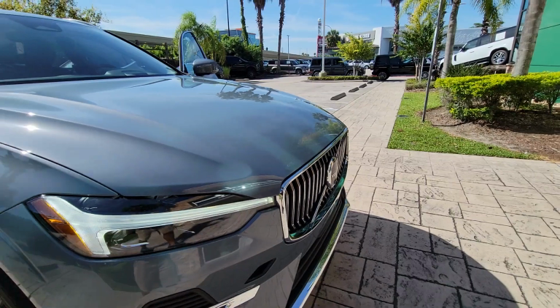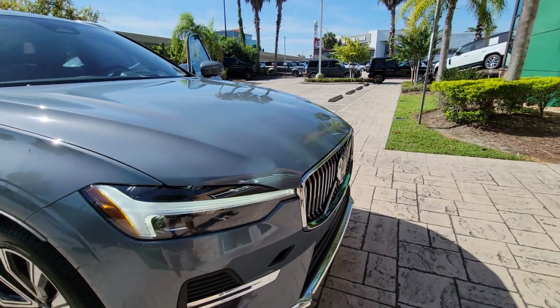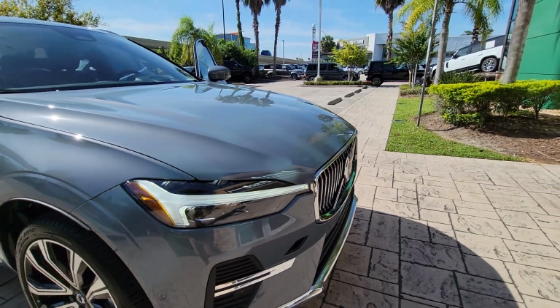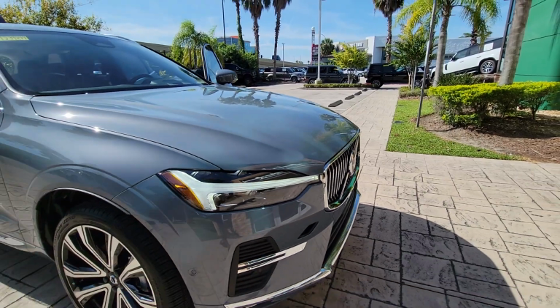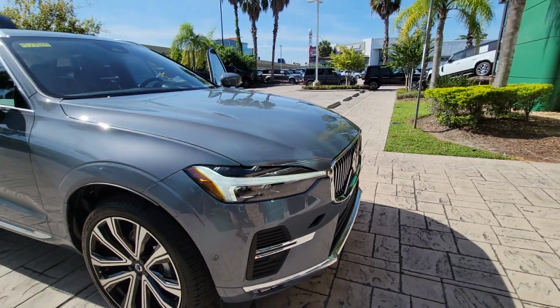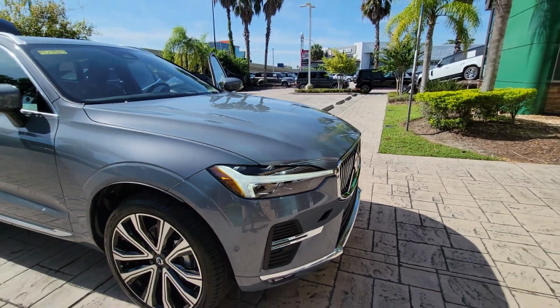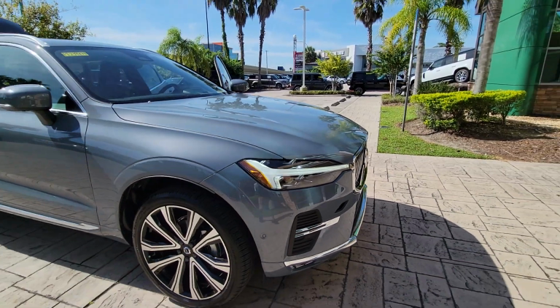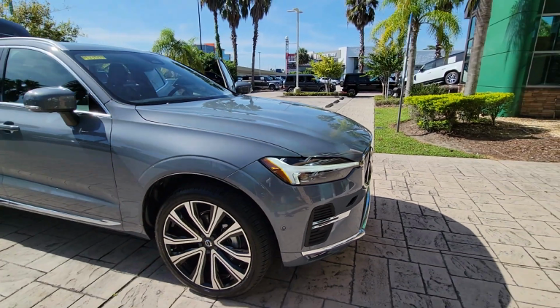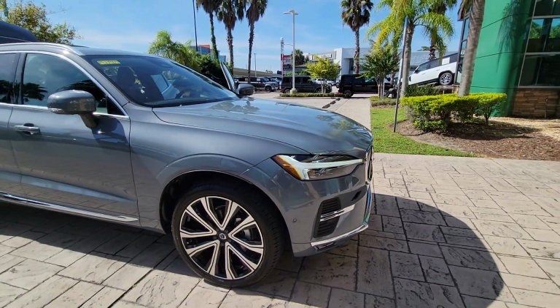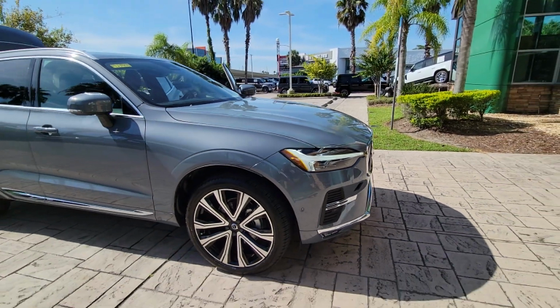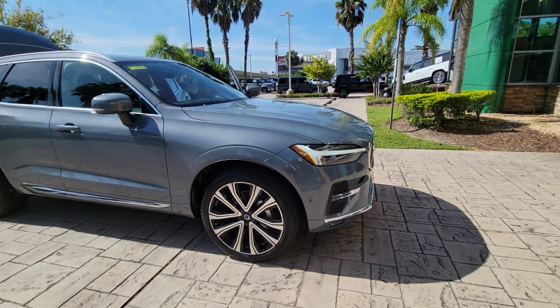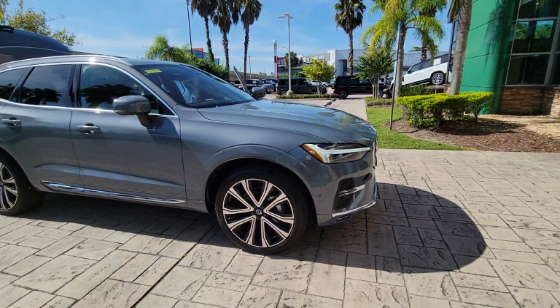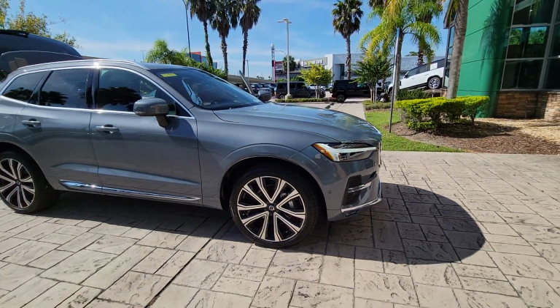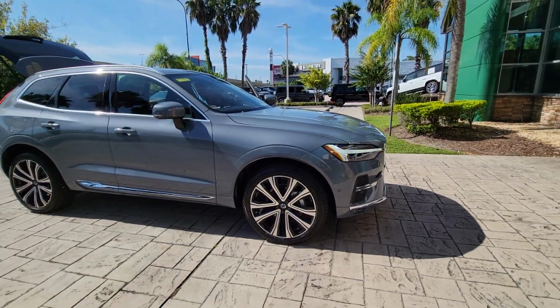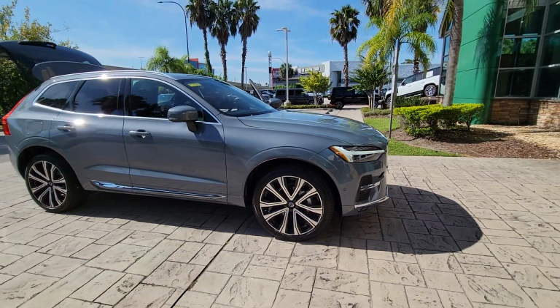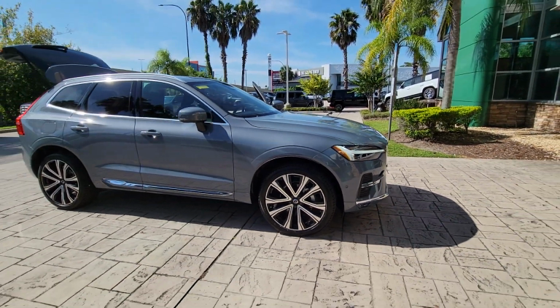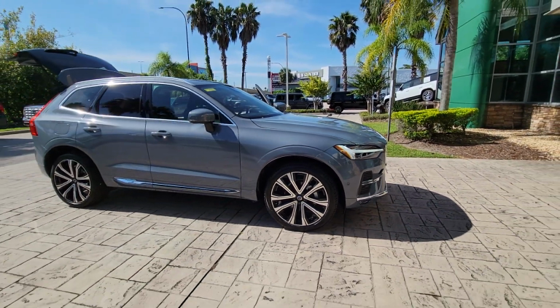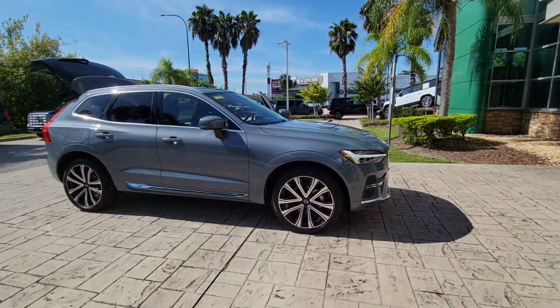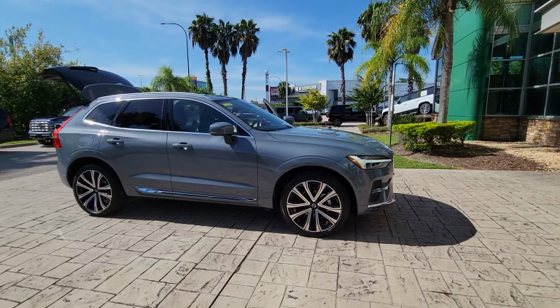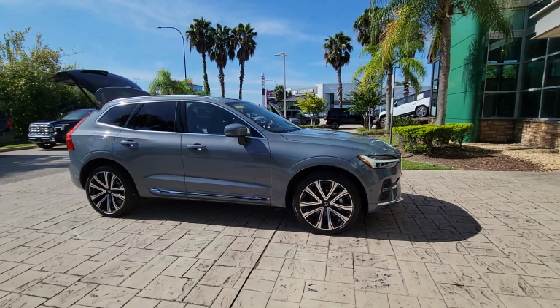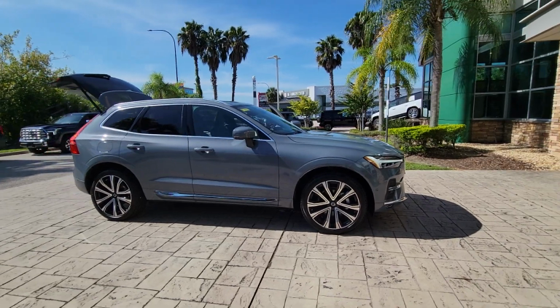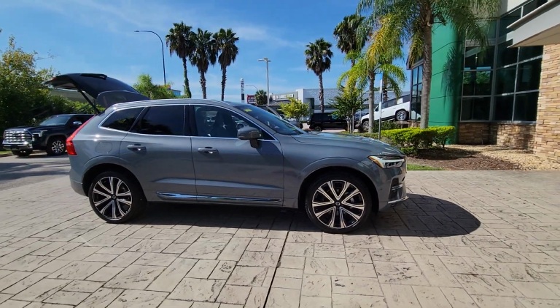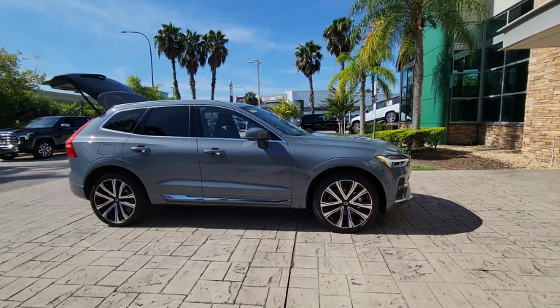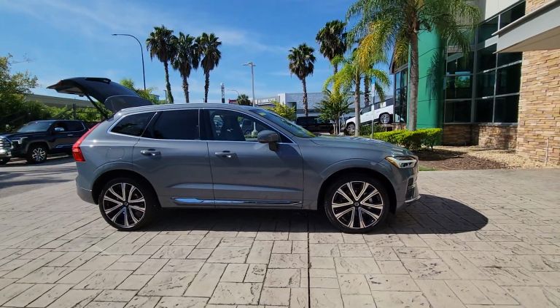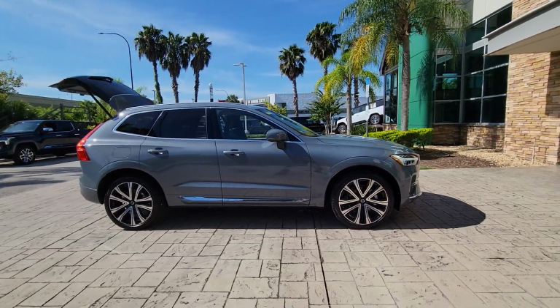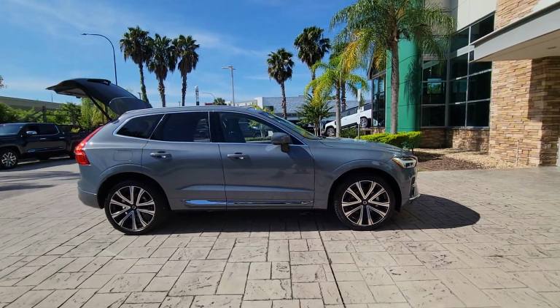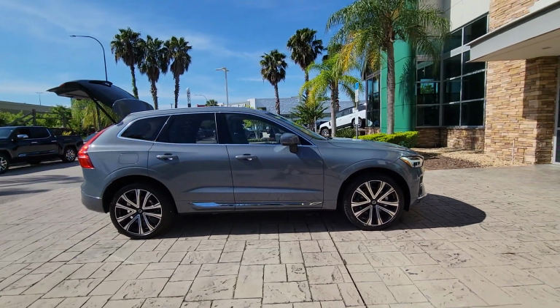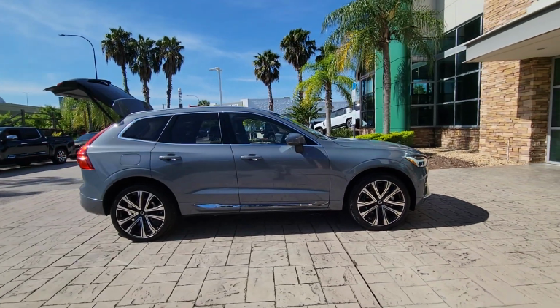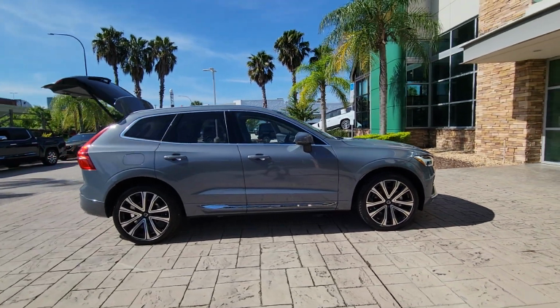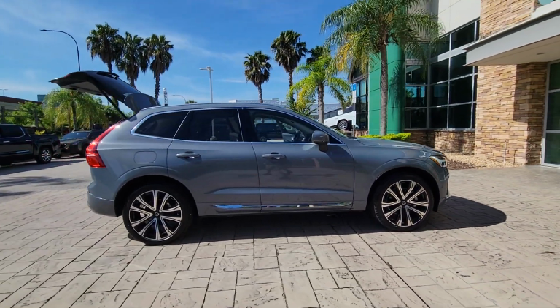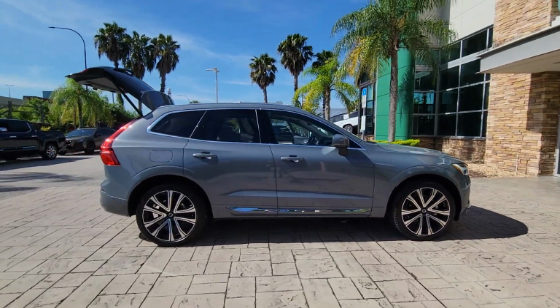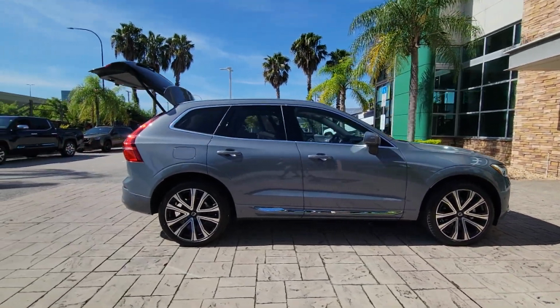Introducing the 2023 Volvo XC60. This vehicle is an outstanding buy with fewer than 10,000 miles on the odometer.